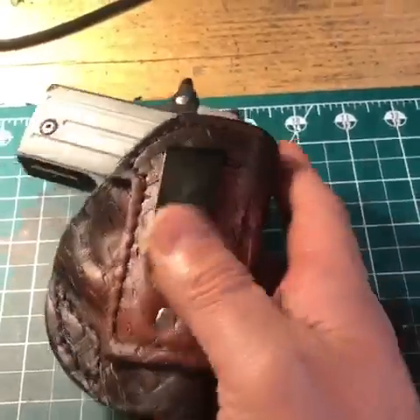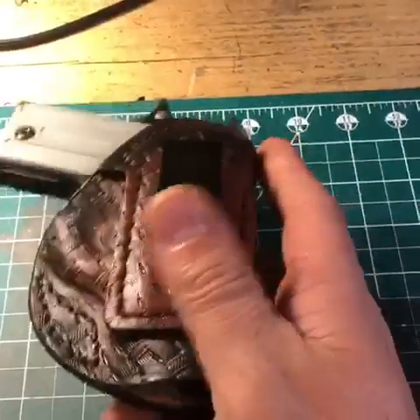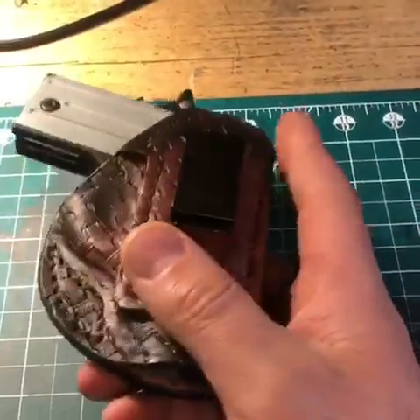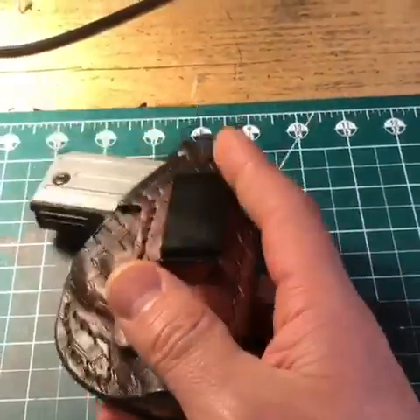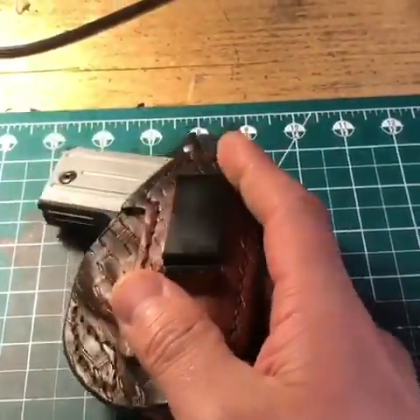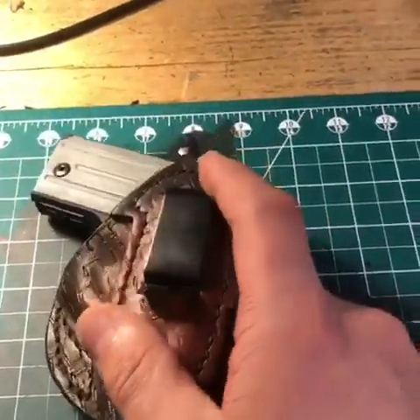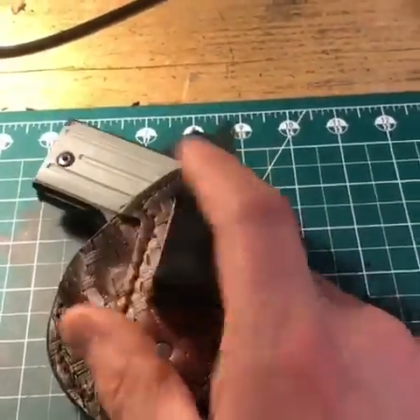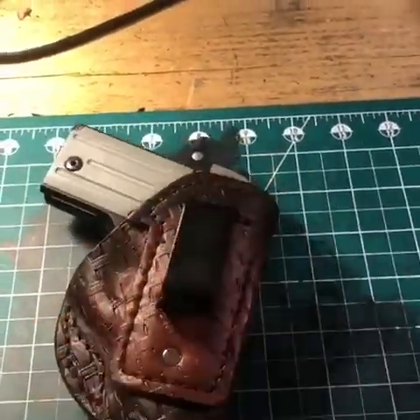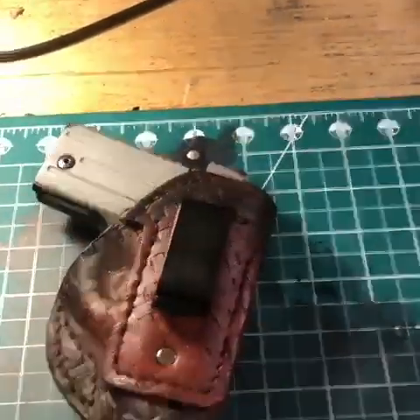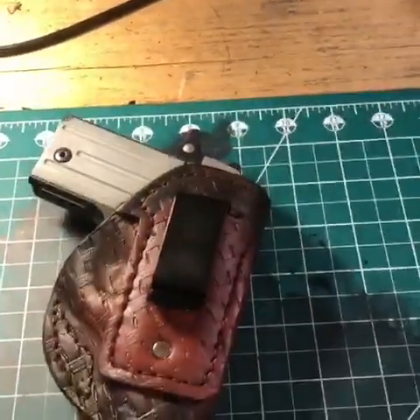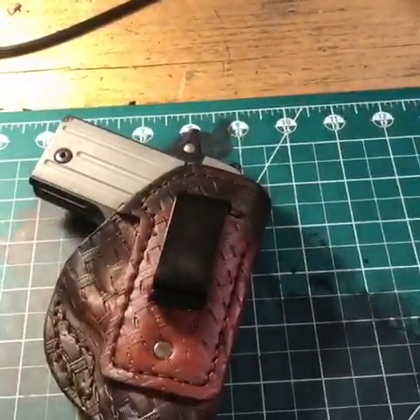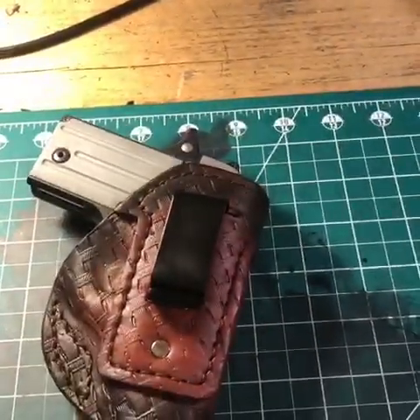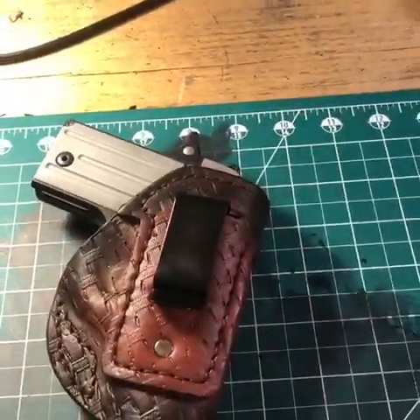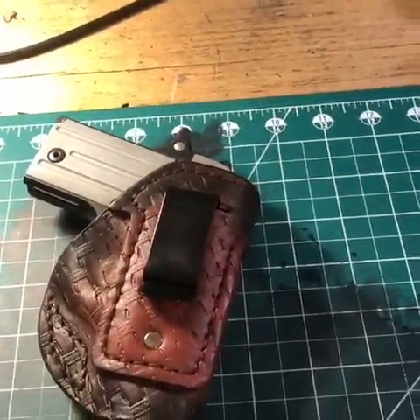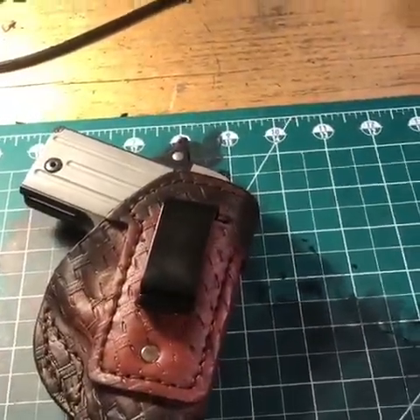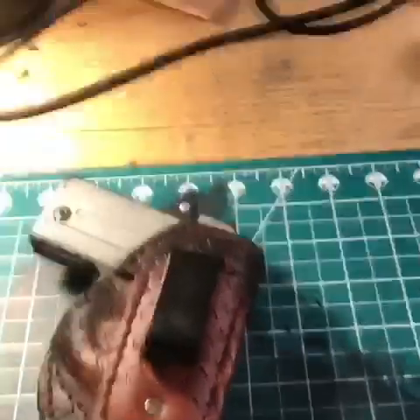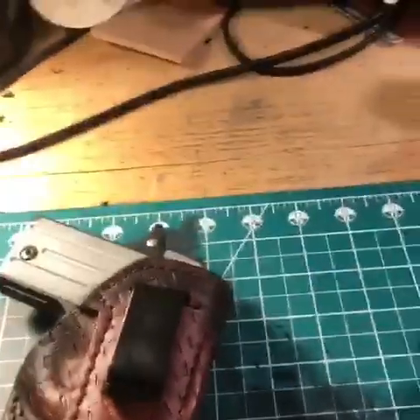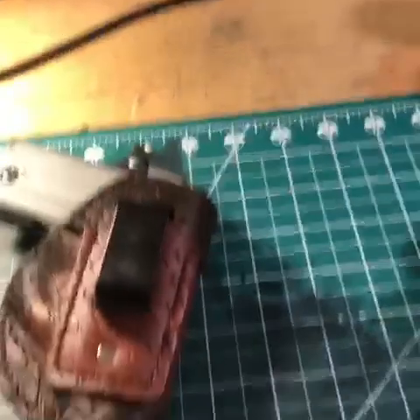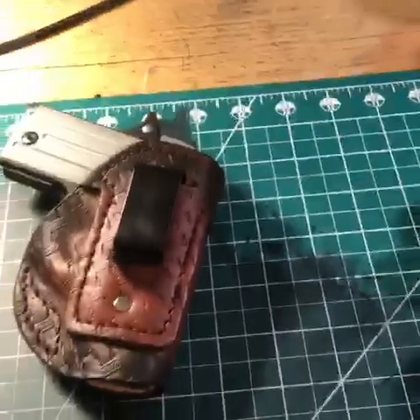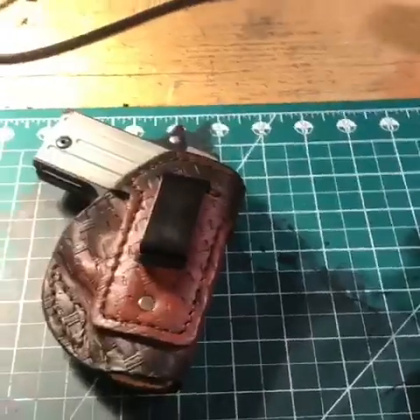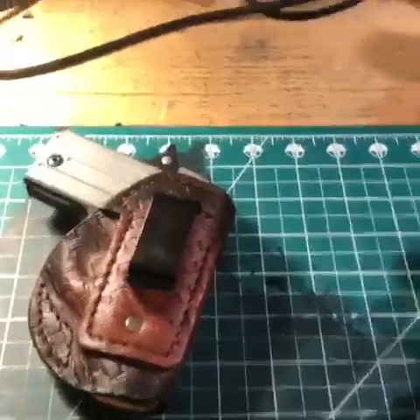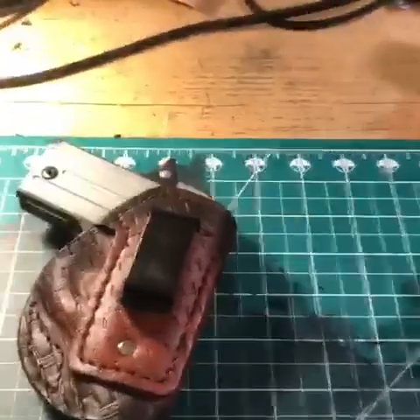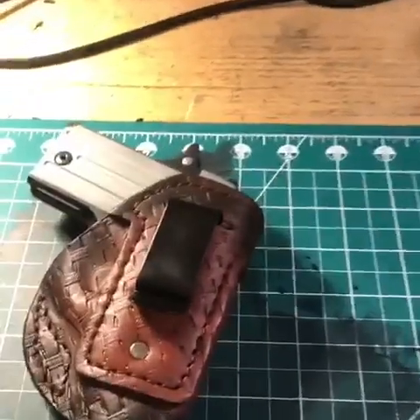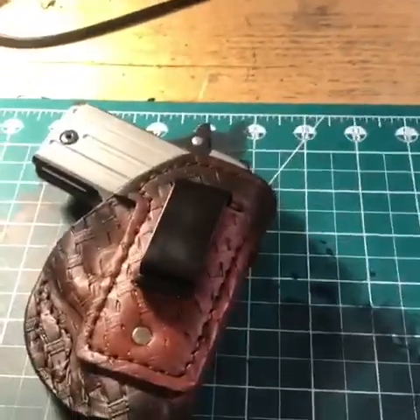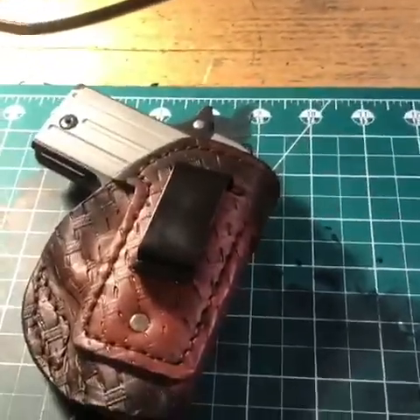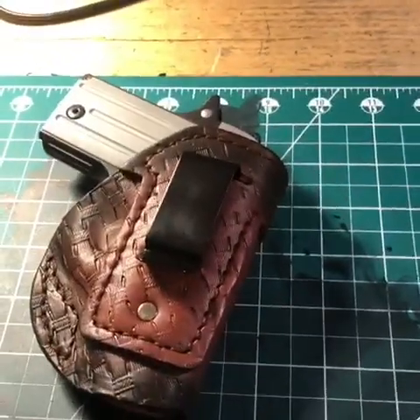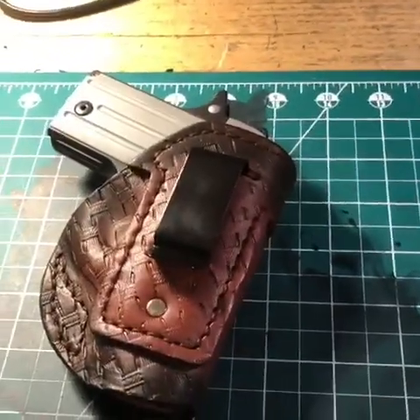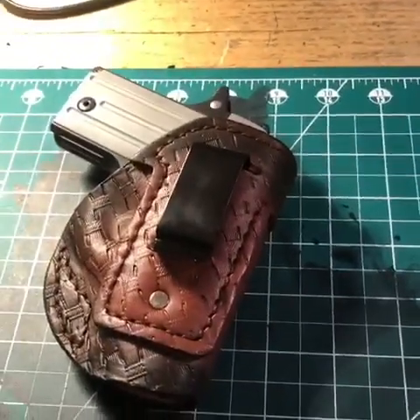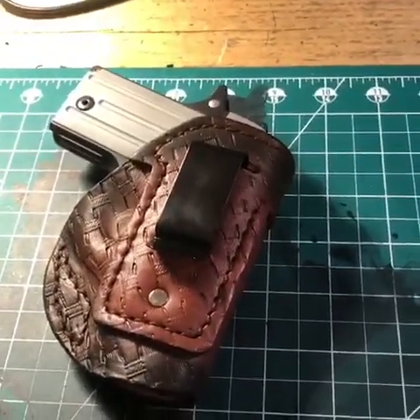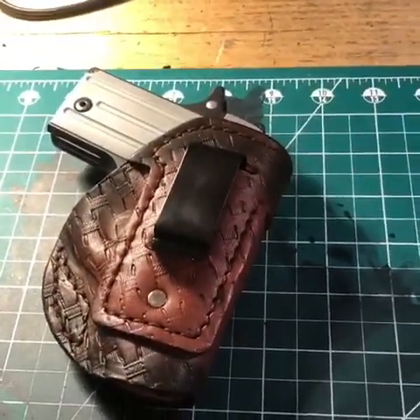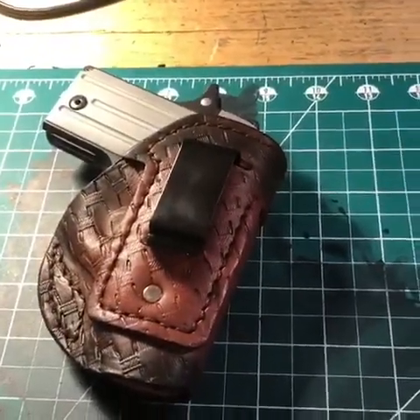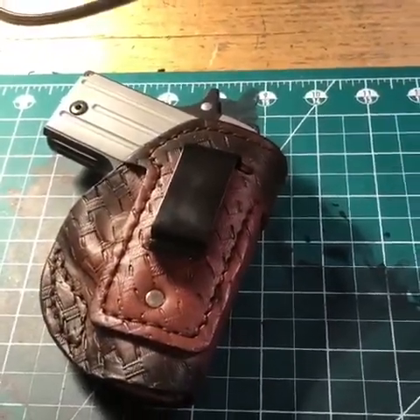I can make all these custom in any way you need them for any gun on my website. Check it out today at holsterpro.com, where everything is made right here in America. Thank you.